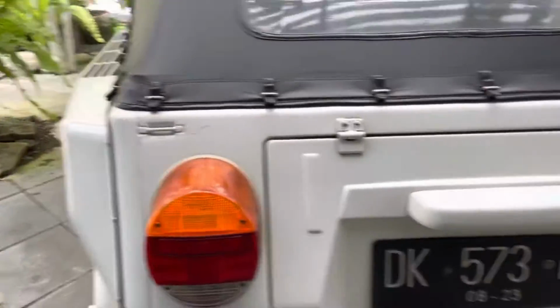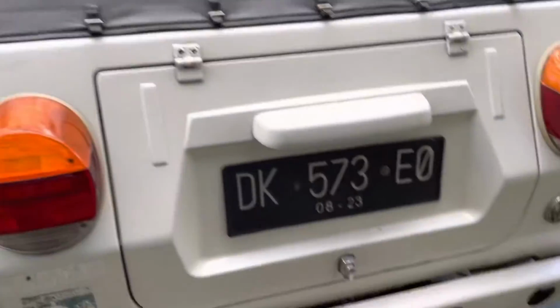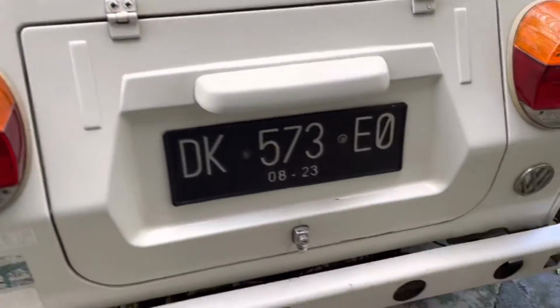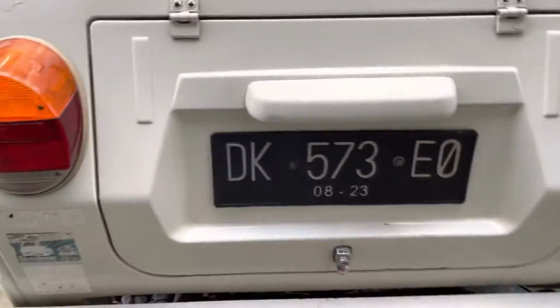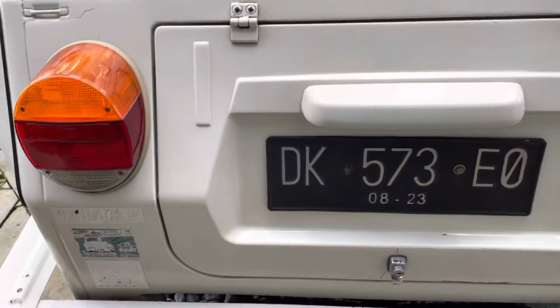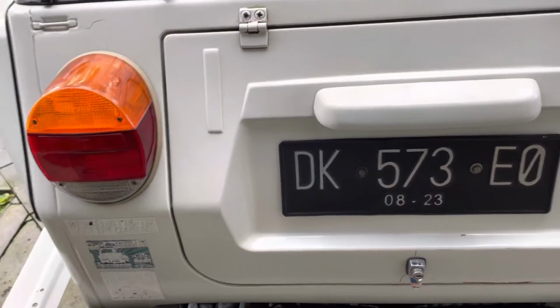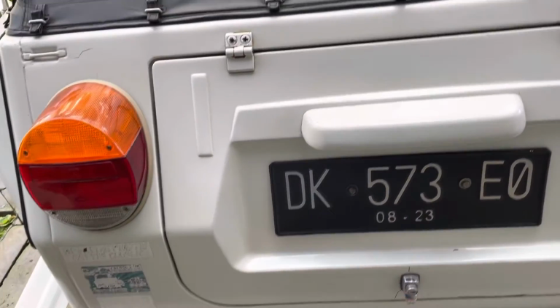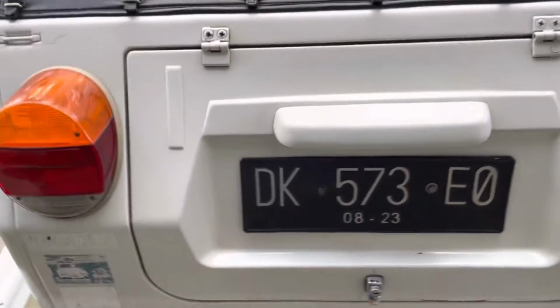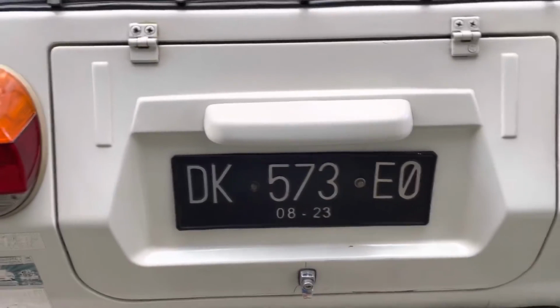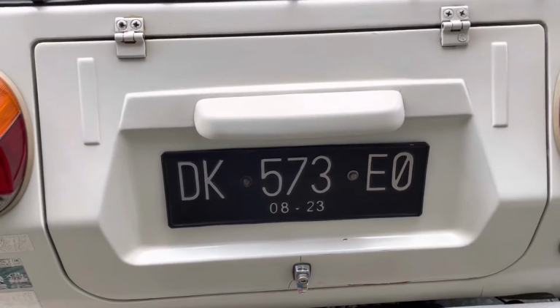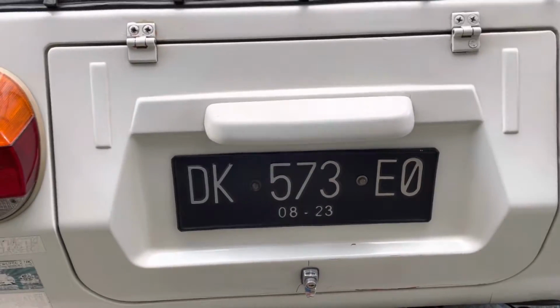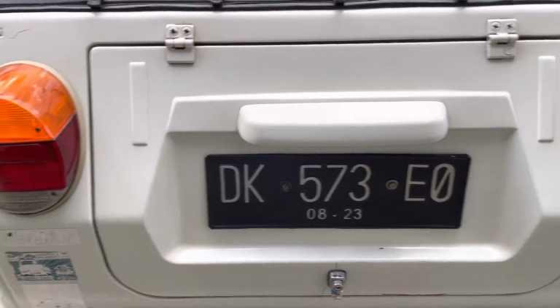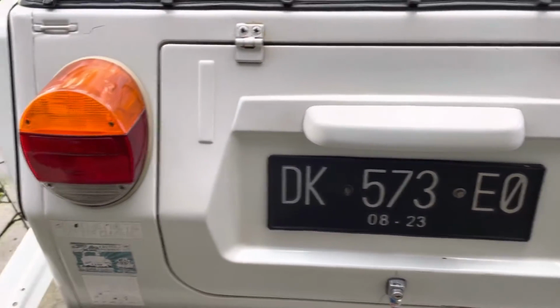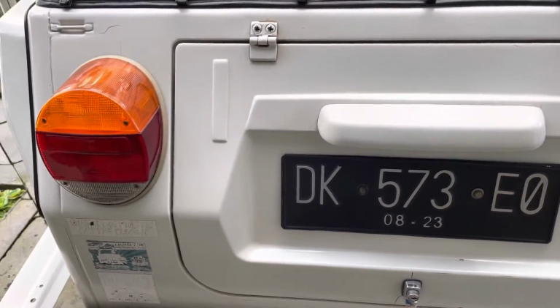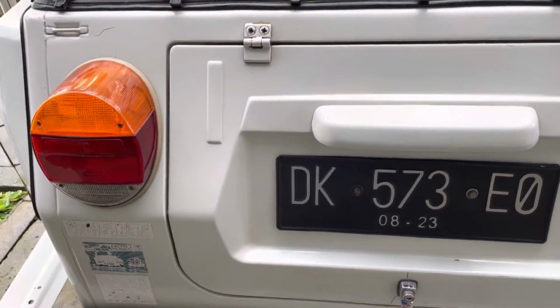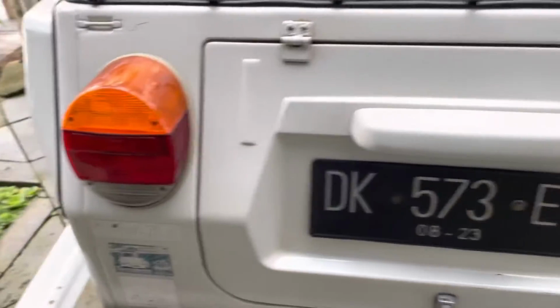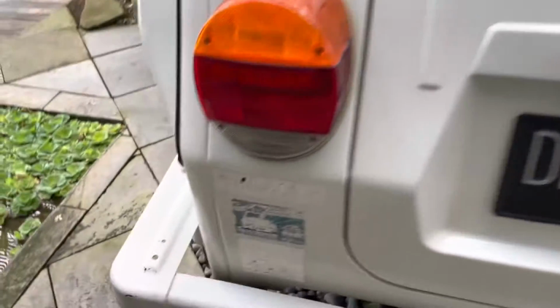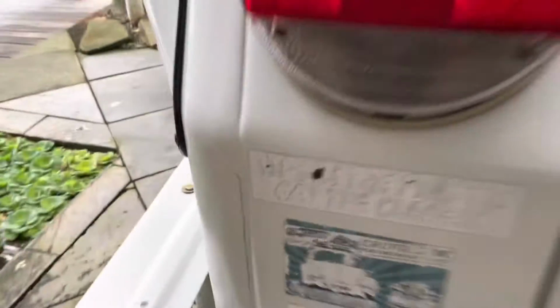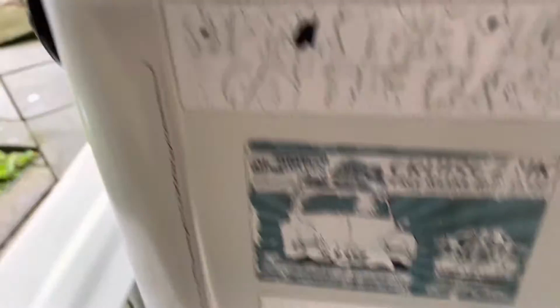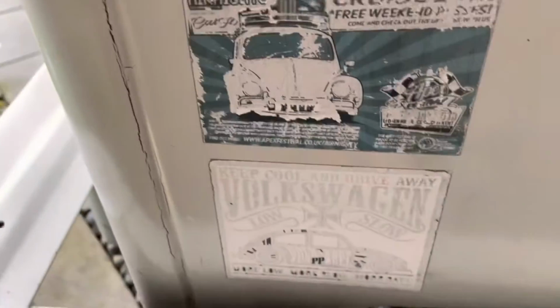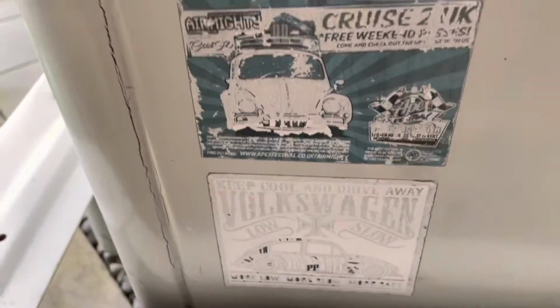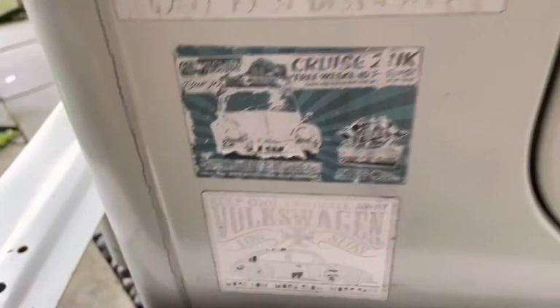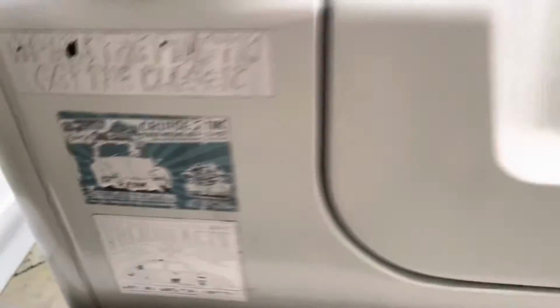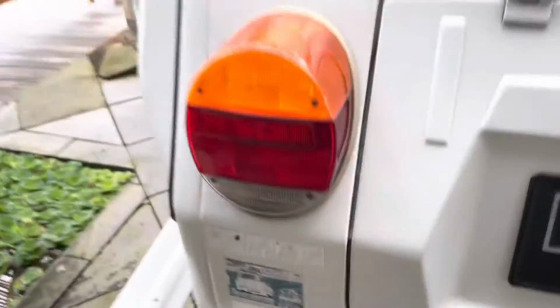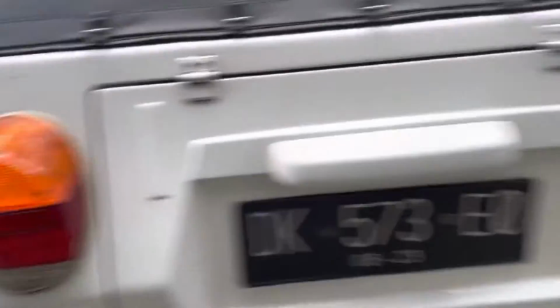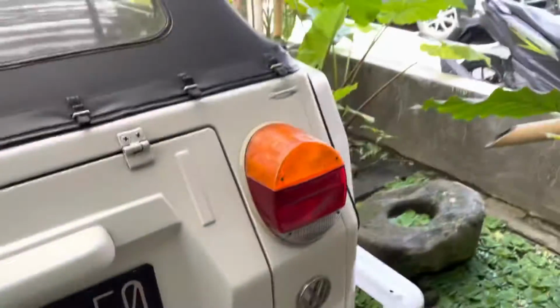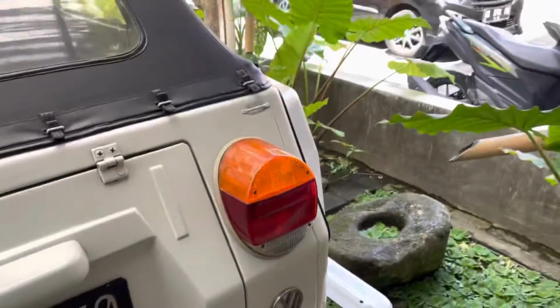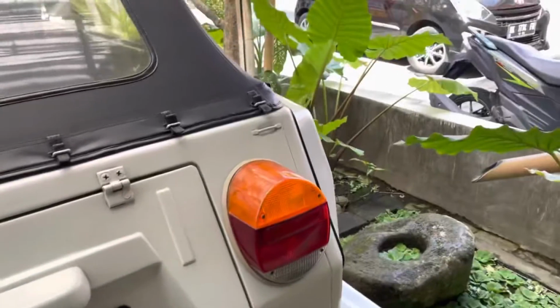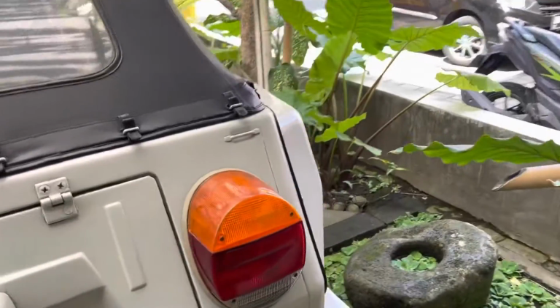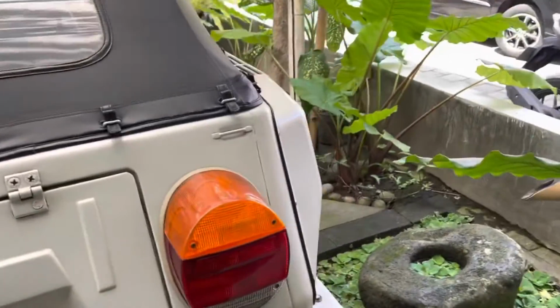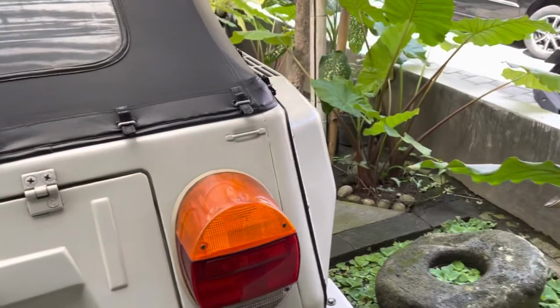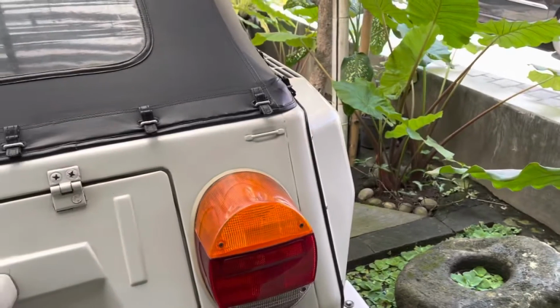It's got the license plate at the back, which is similar to most license plates in Asia, Europe, and North America. It's got Volkswagen stickers at the back and round headlights like the Volkswagen Superbug.